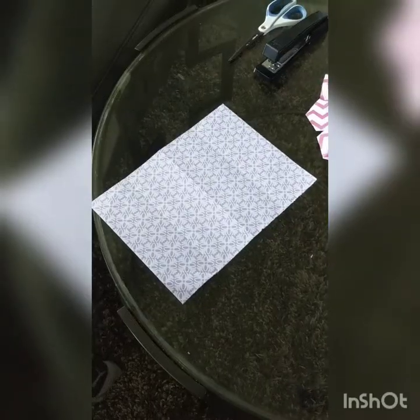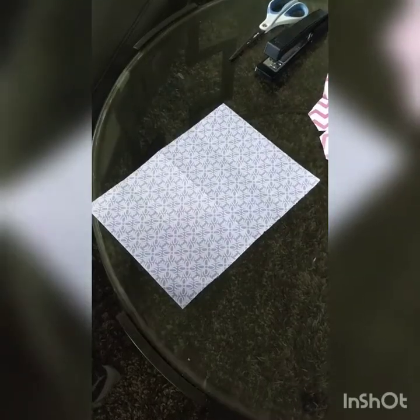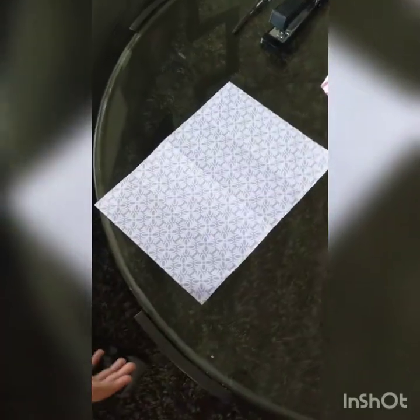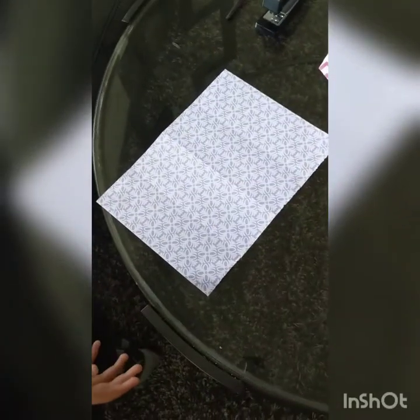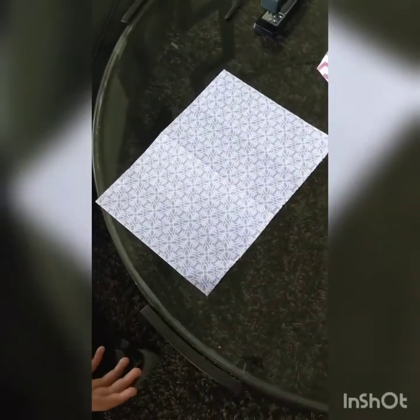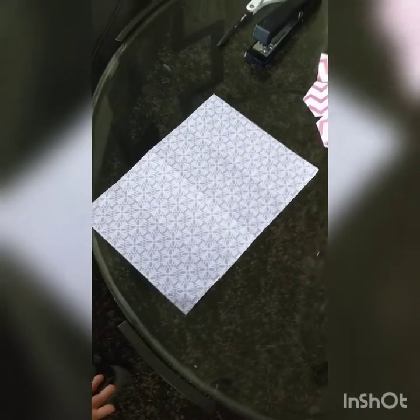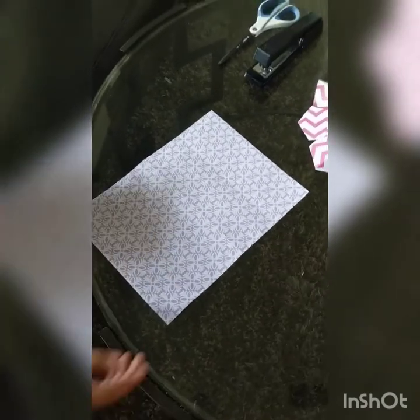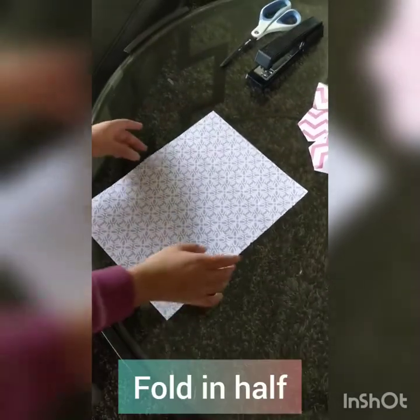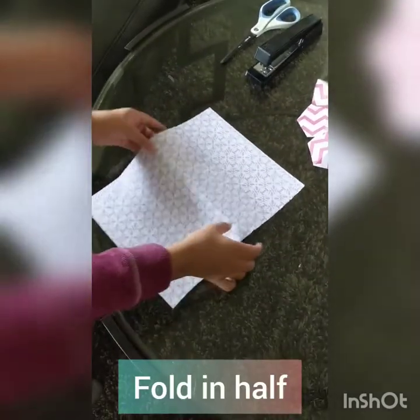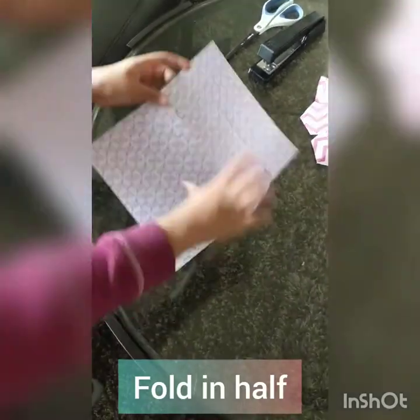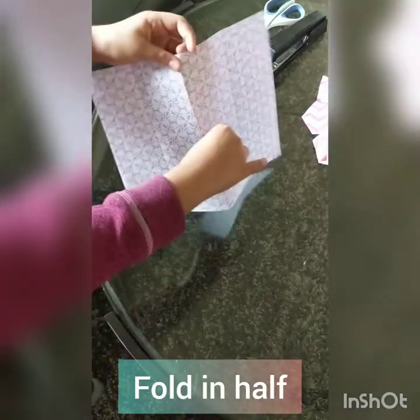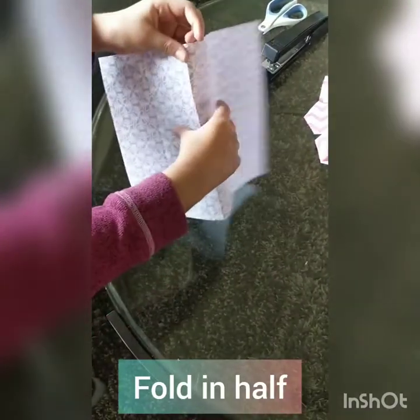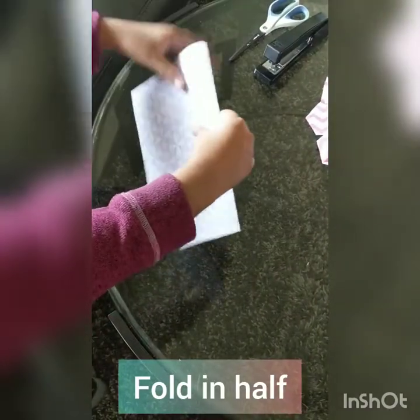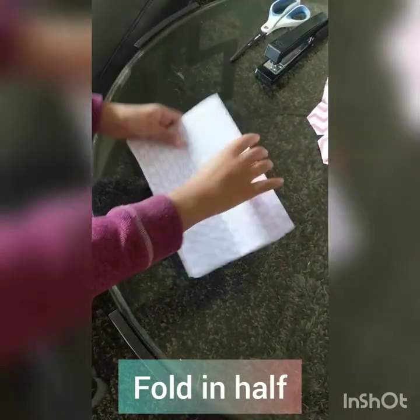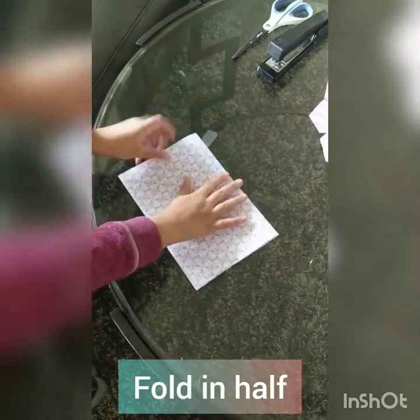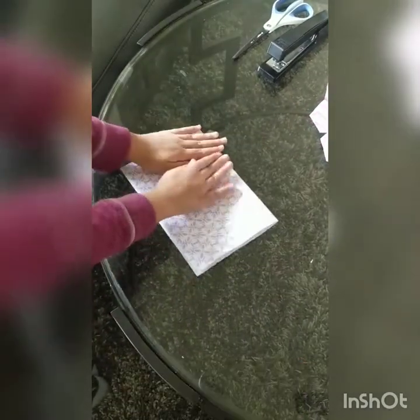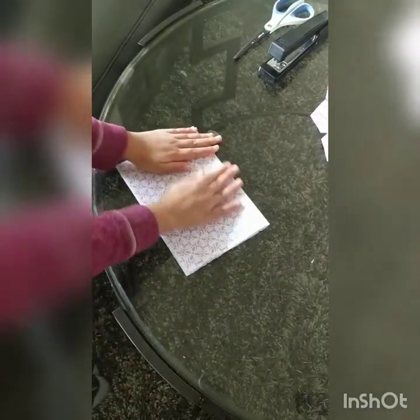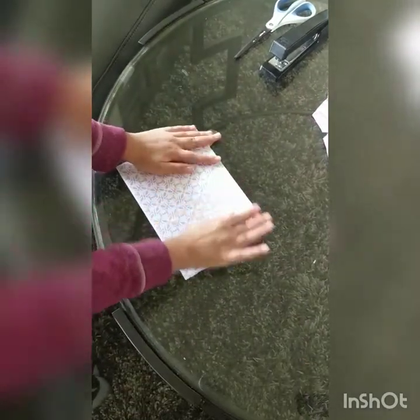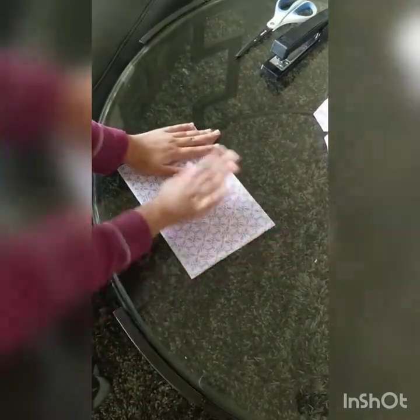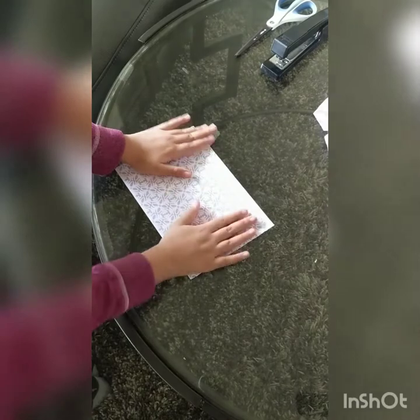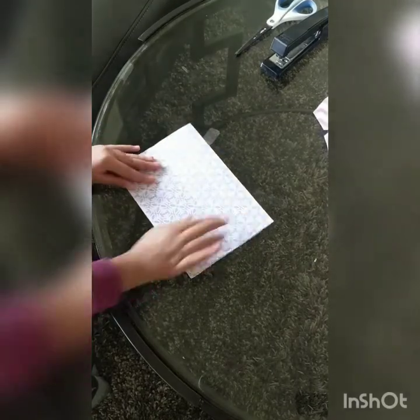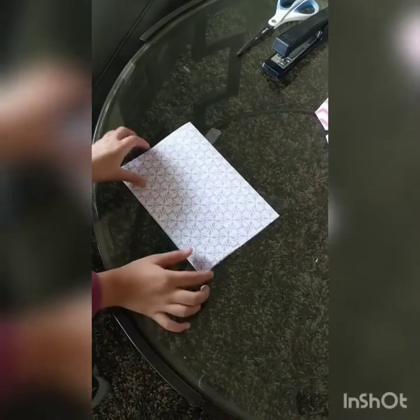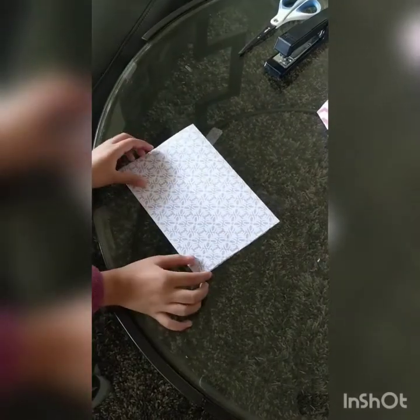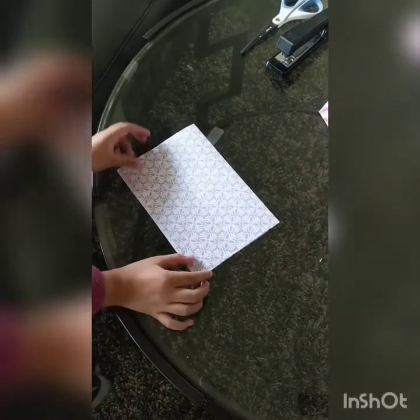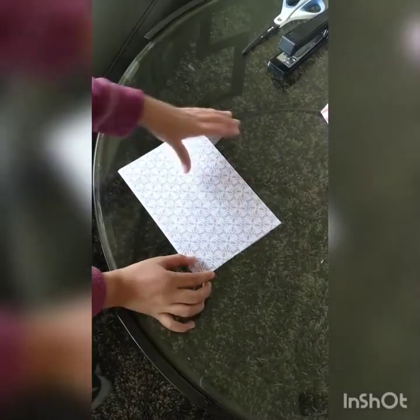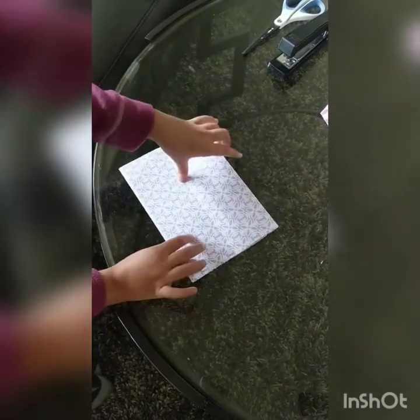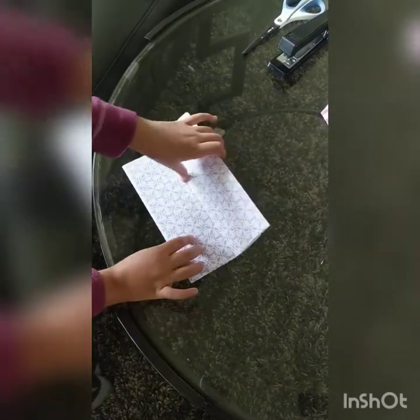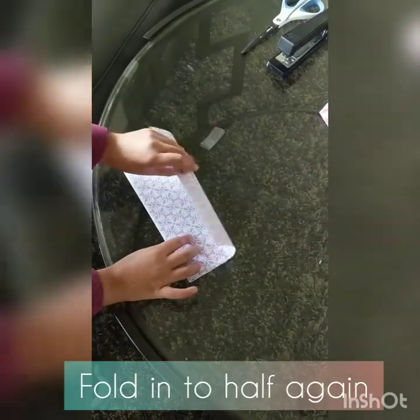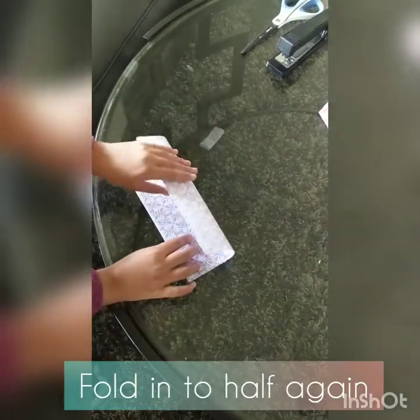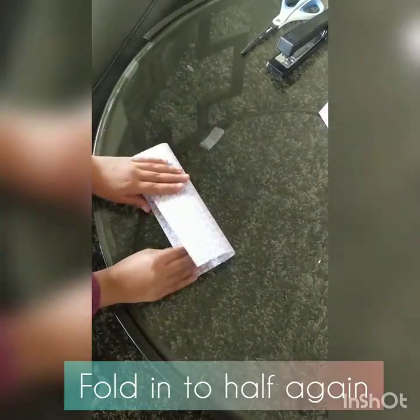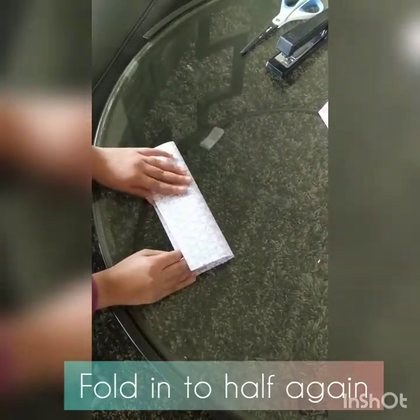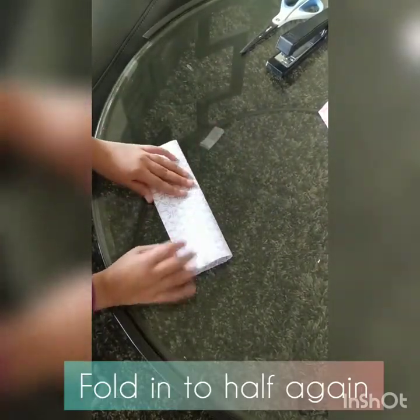Now that we have the rectangle paper, we need to fold it in half. Once you do that, you need to fold it in half one more time.